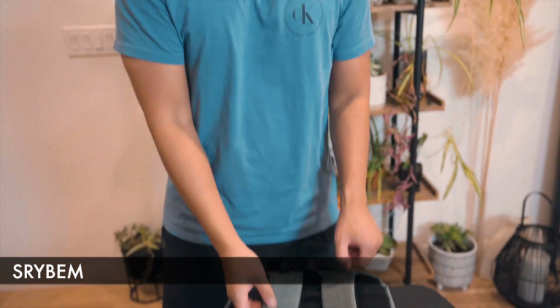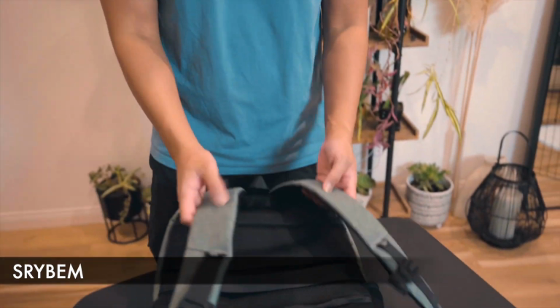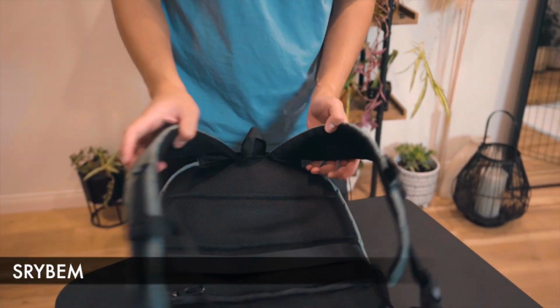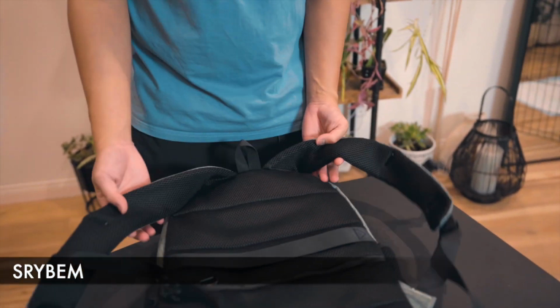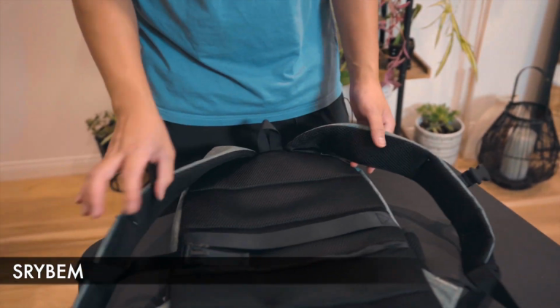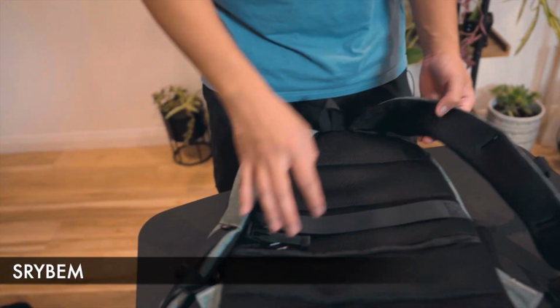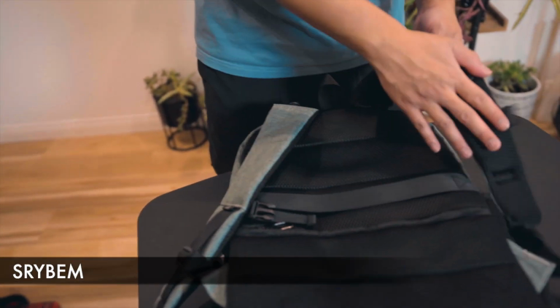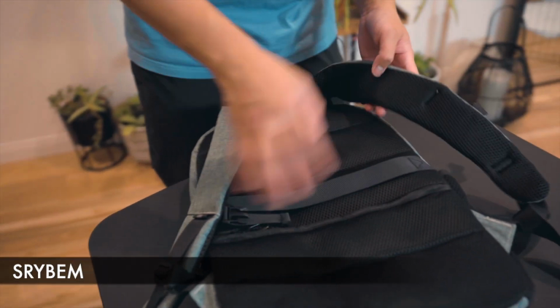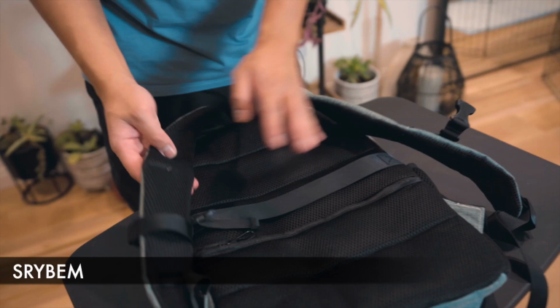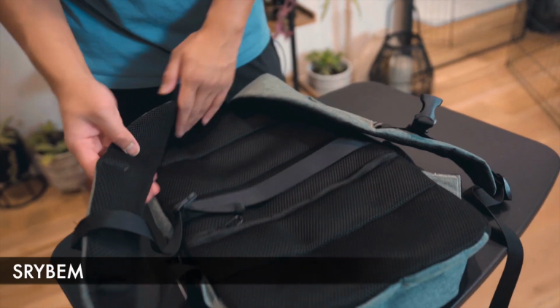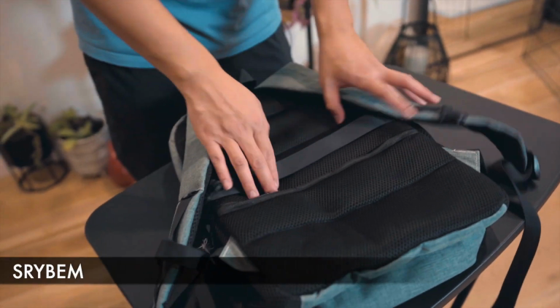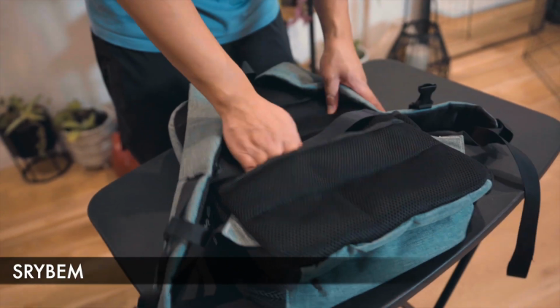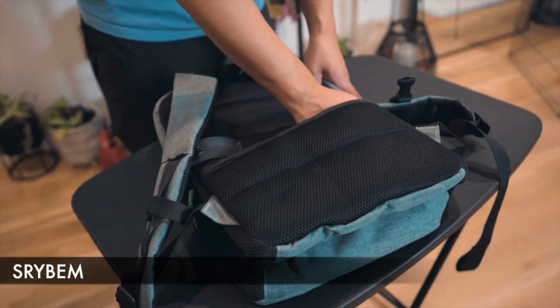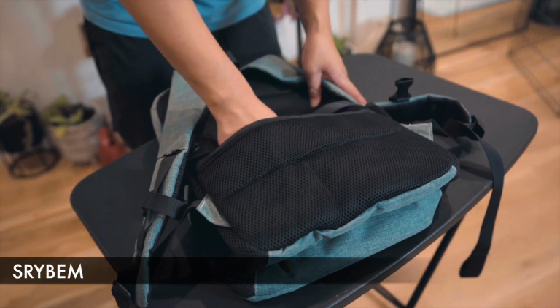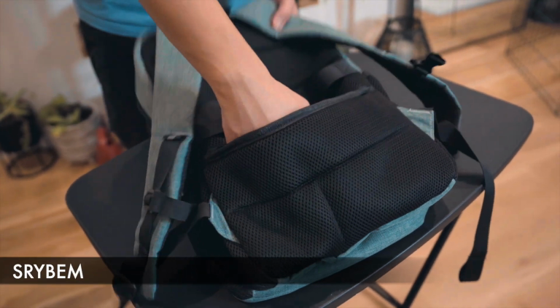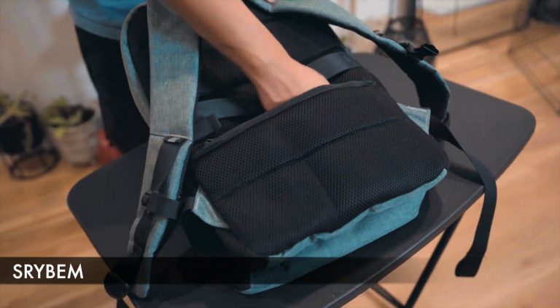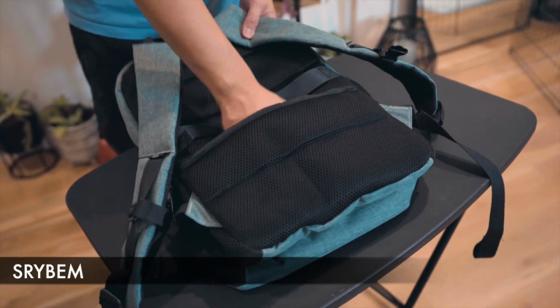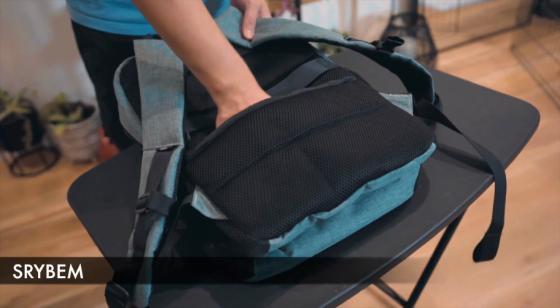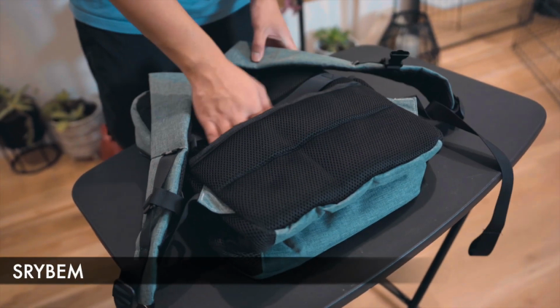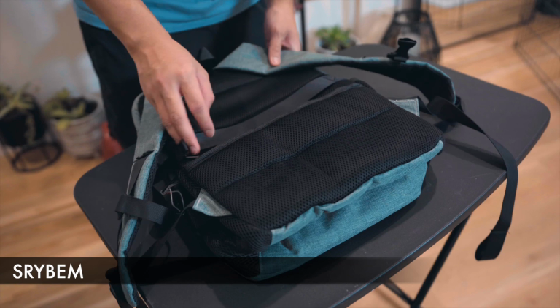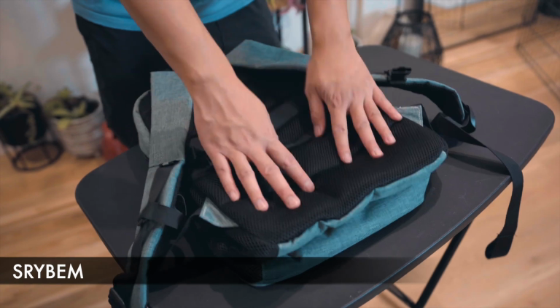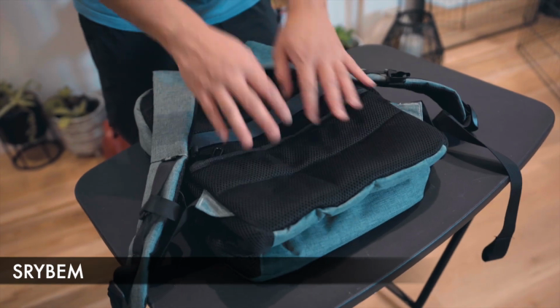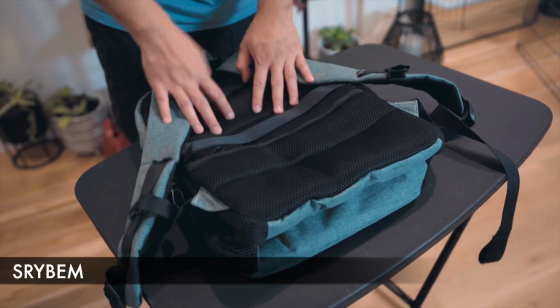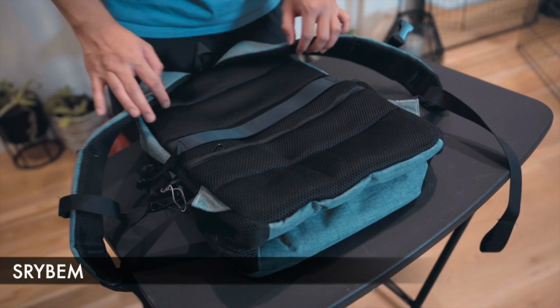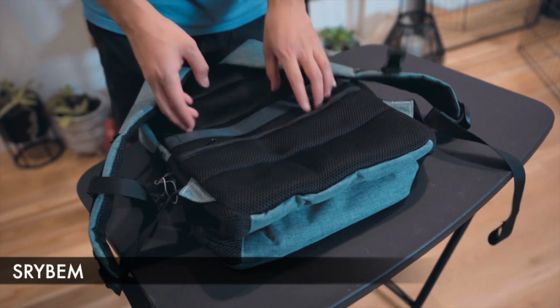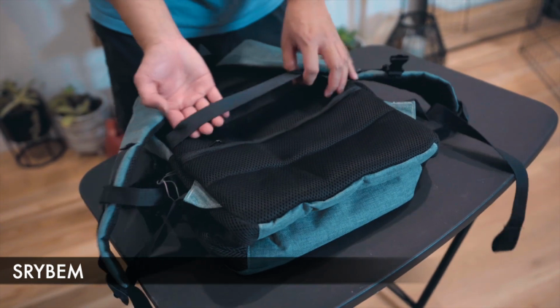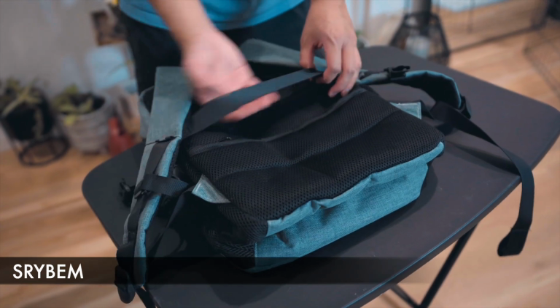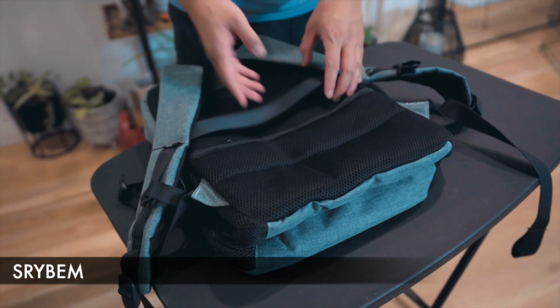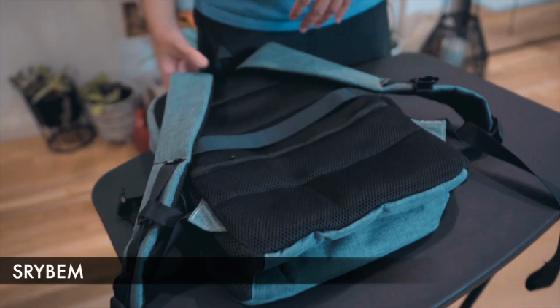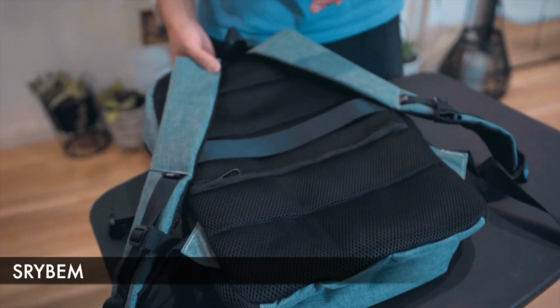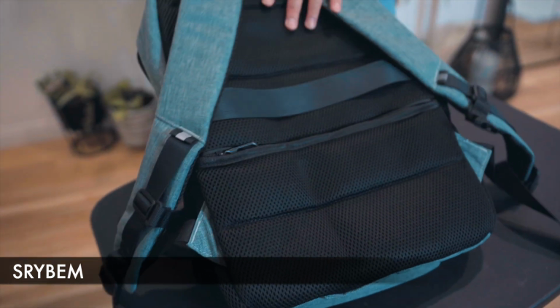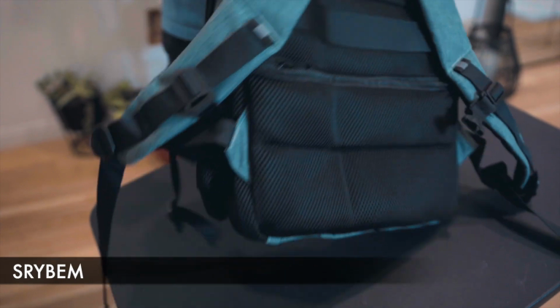For the back, we have a lot of breathable padding on the straps. We also have an anti-theft pocket back here, which is quite neat — it feels quite large as well, with breathable mesh material in case it gets hot. There's also a strap here in case you want to put this on a carry-on or check-in.